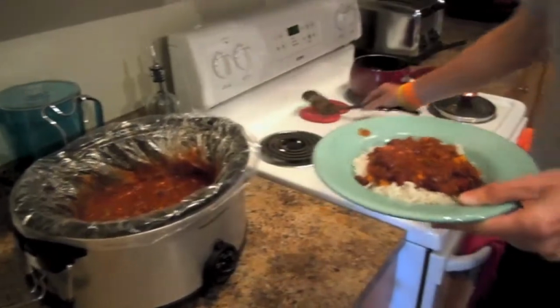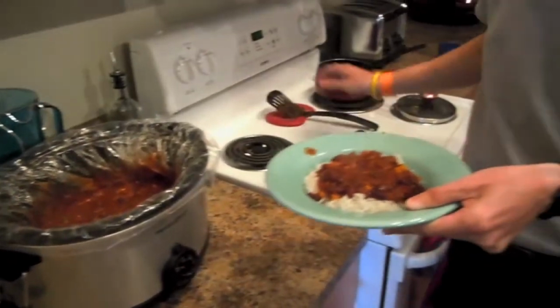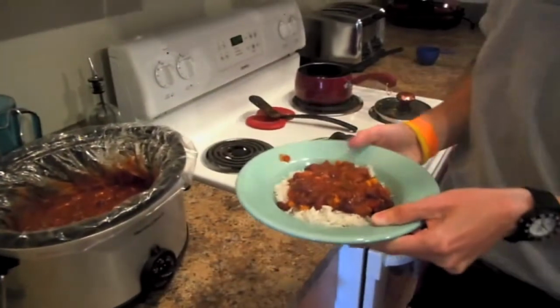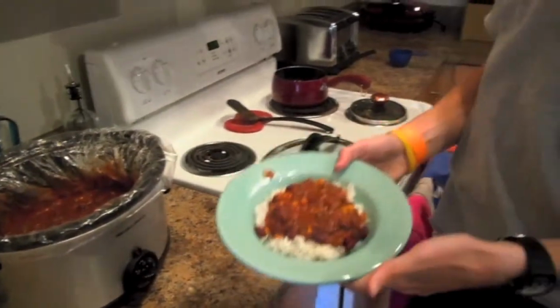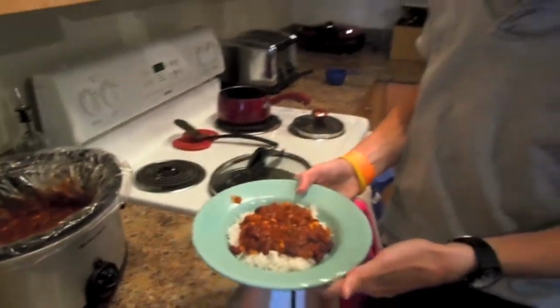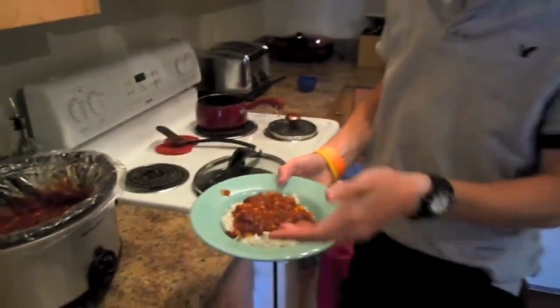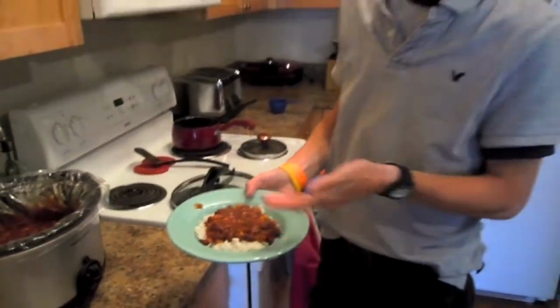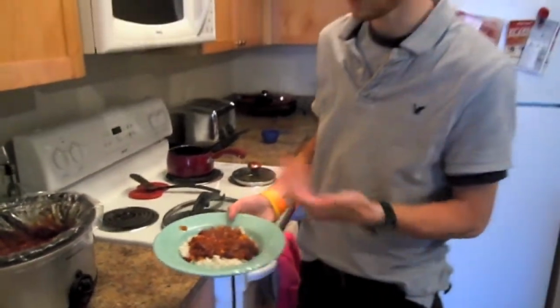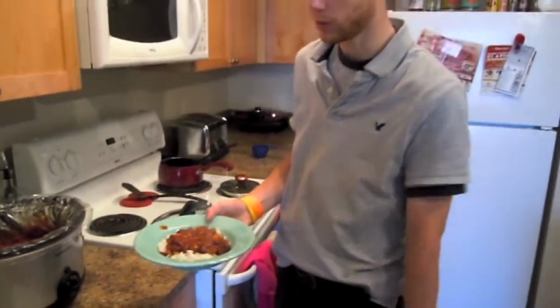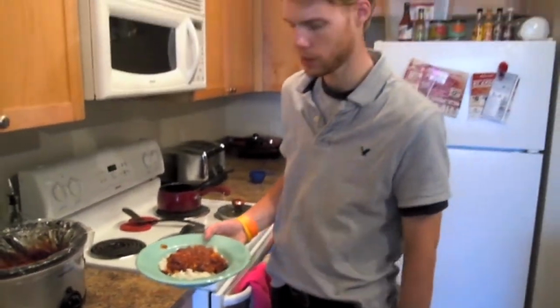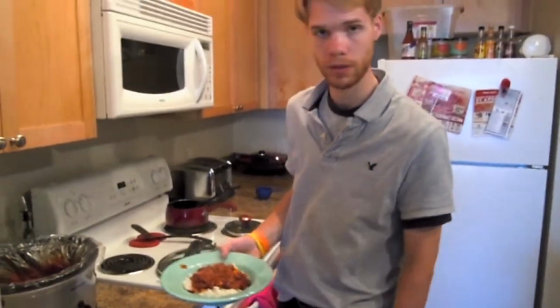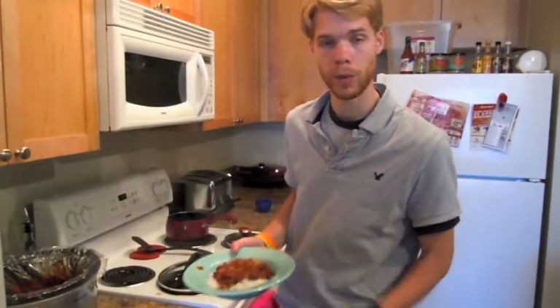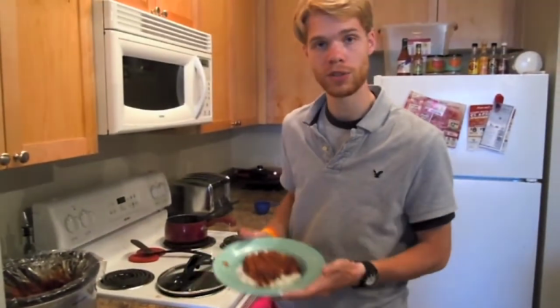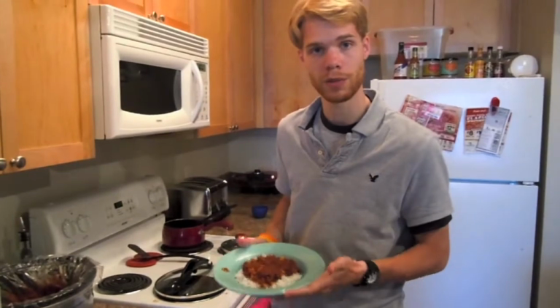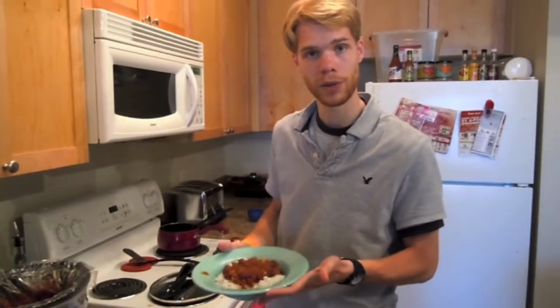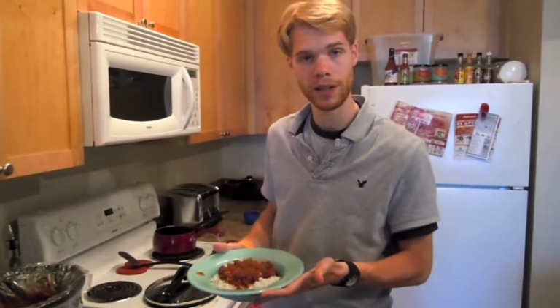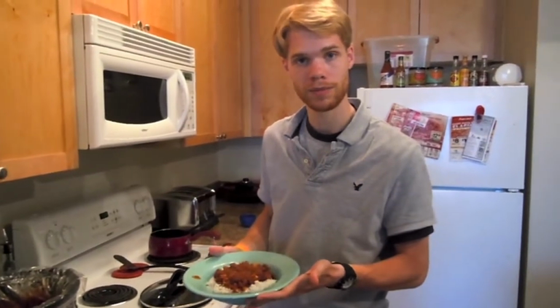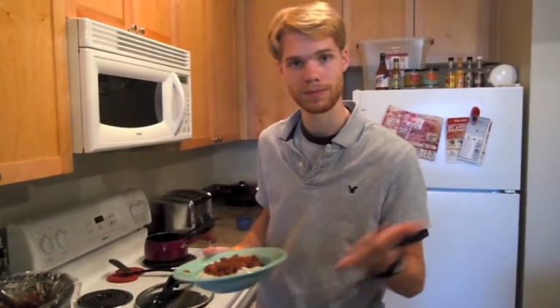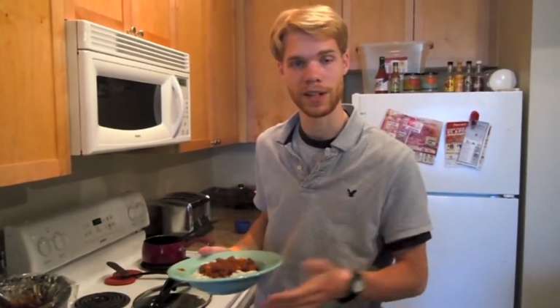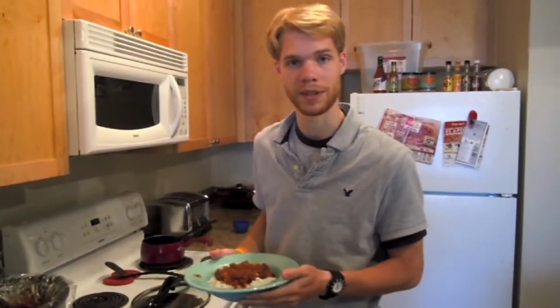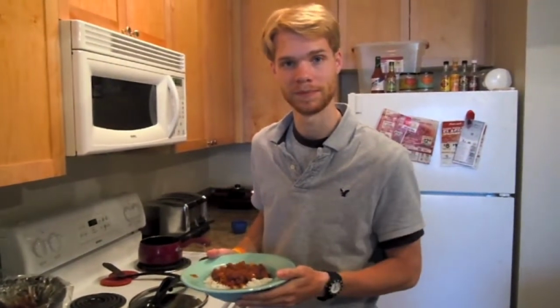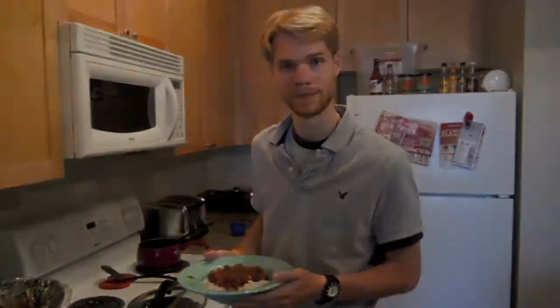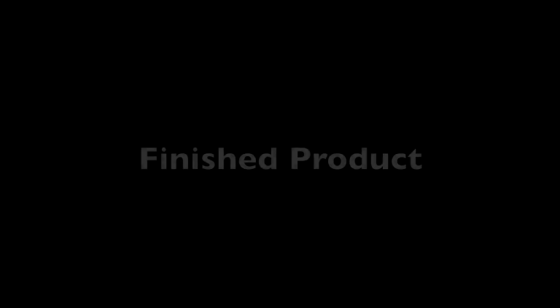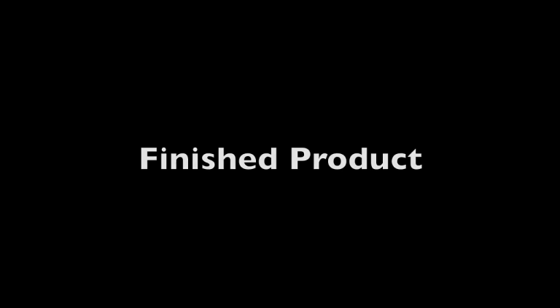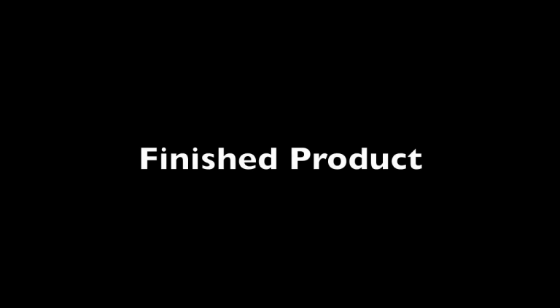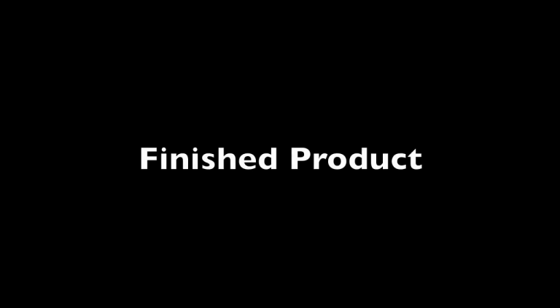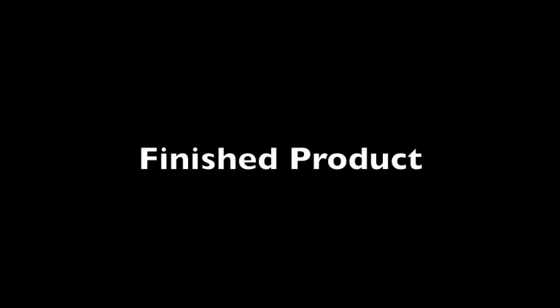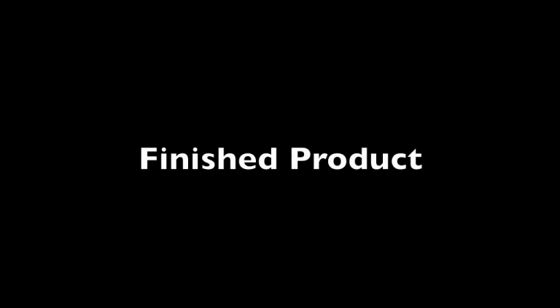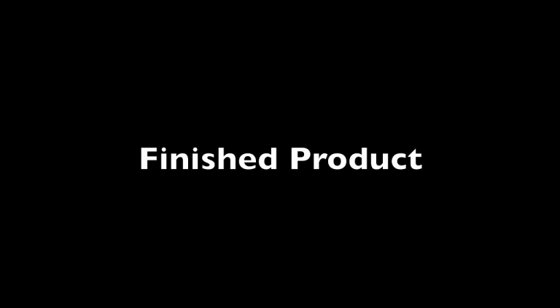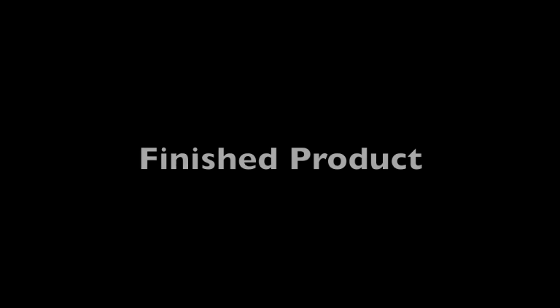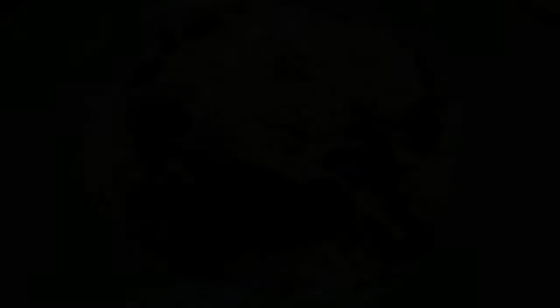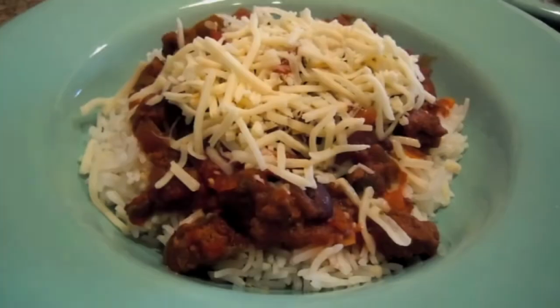So that's the finished product — rice bread with chili. Hope you guys enjoyed it. We're going to go eat it now. See you guys next time. Bye.